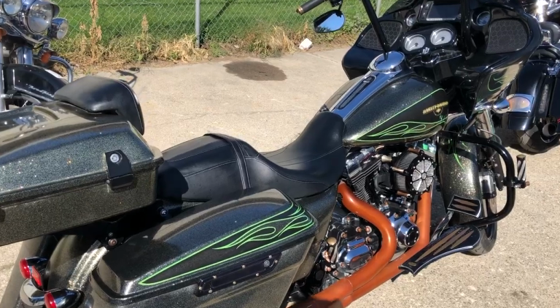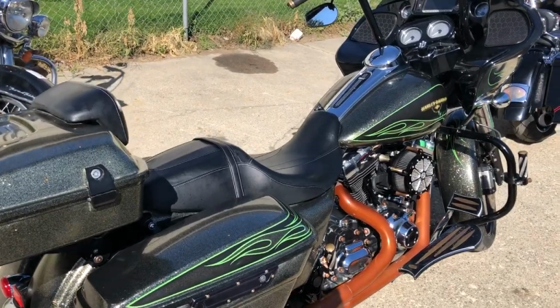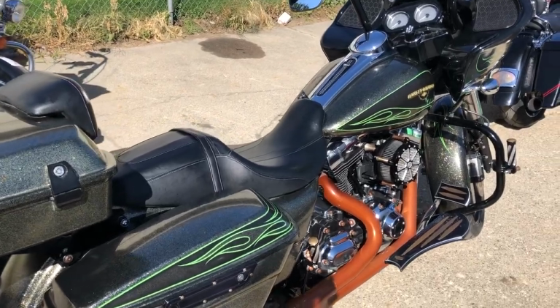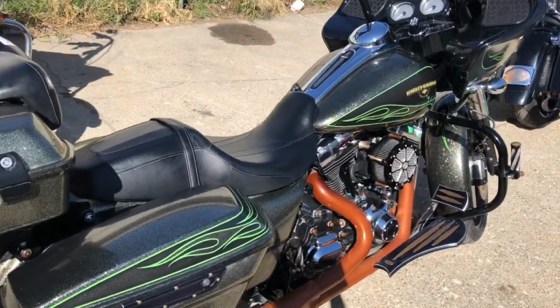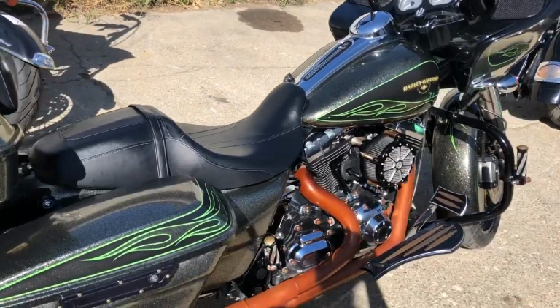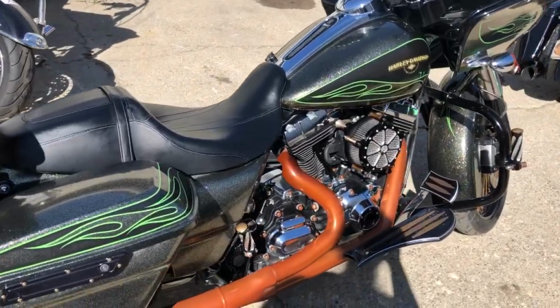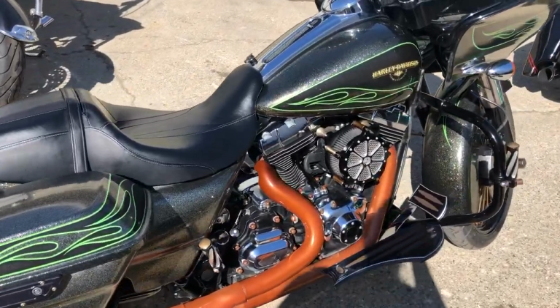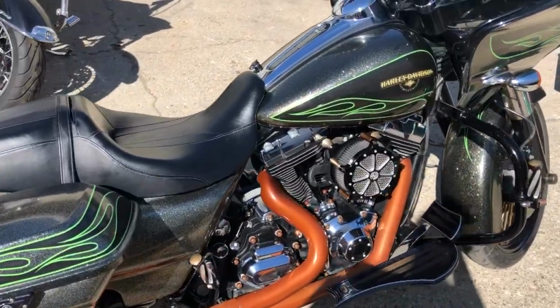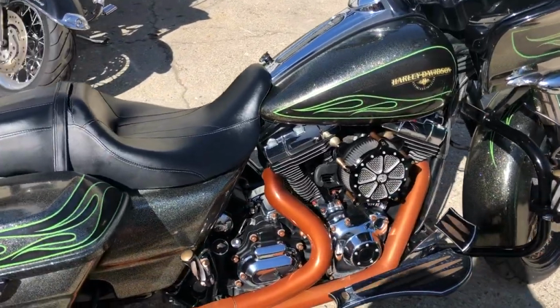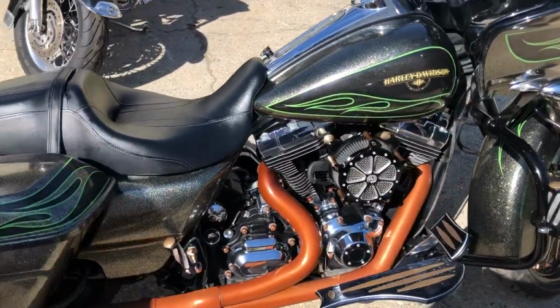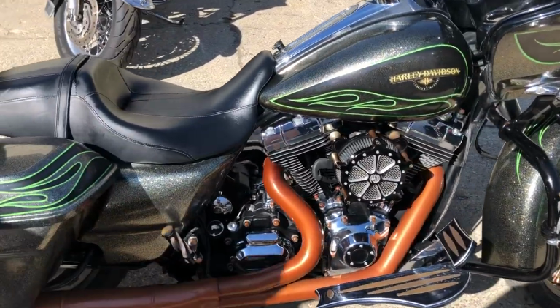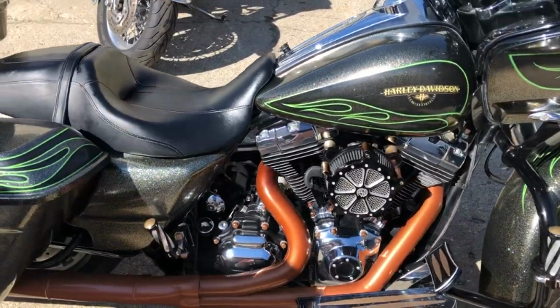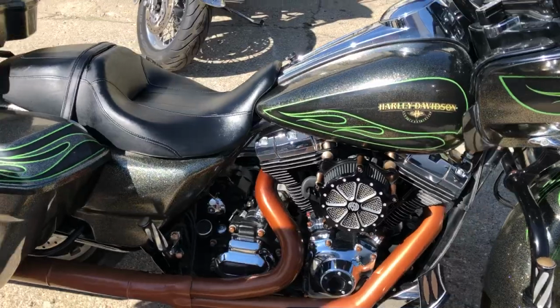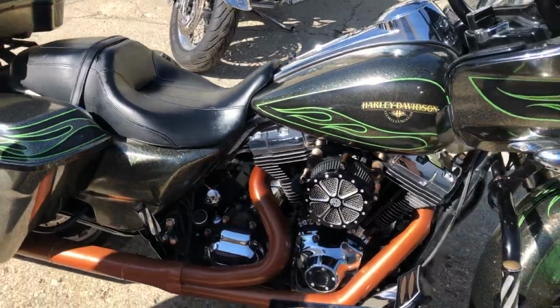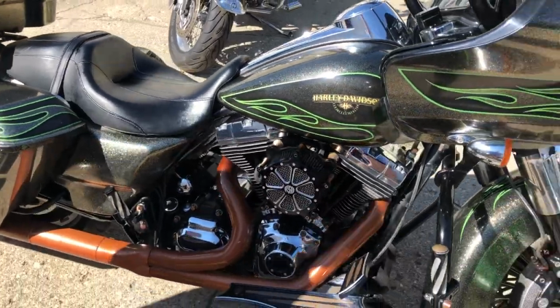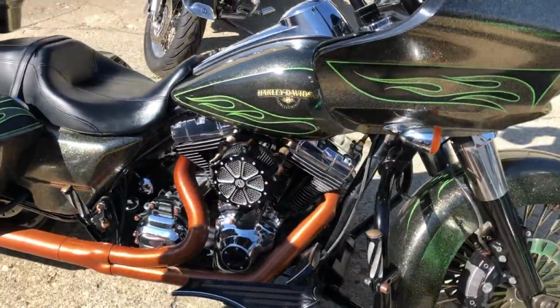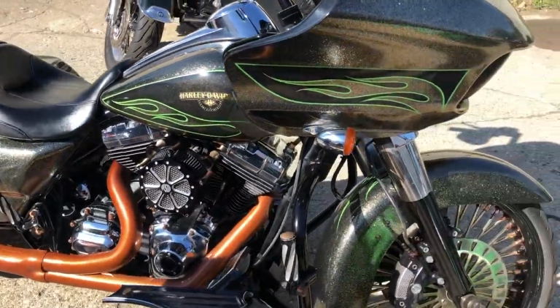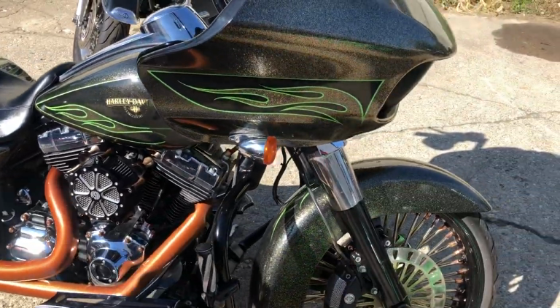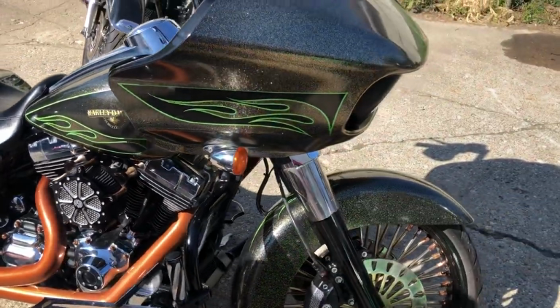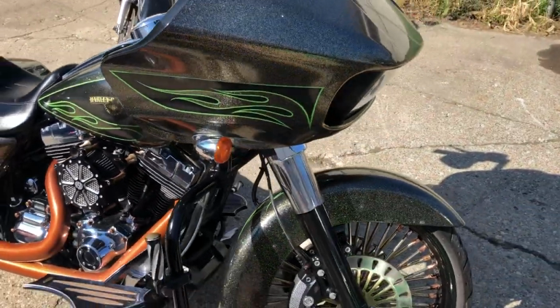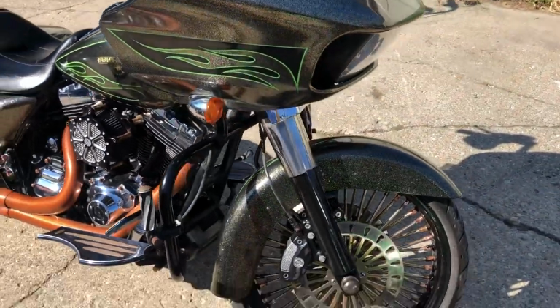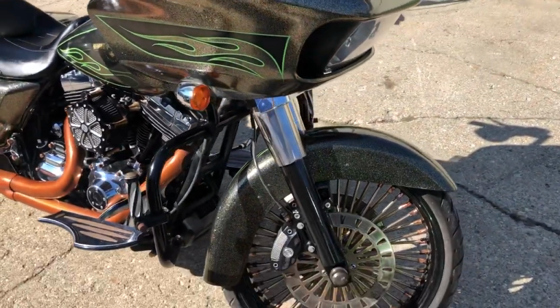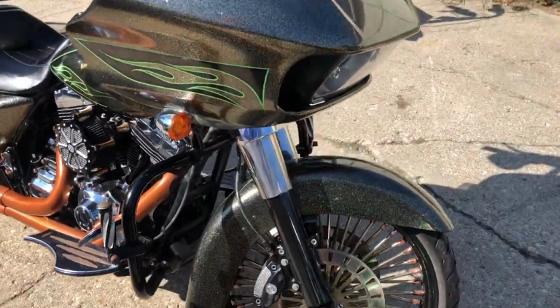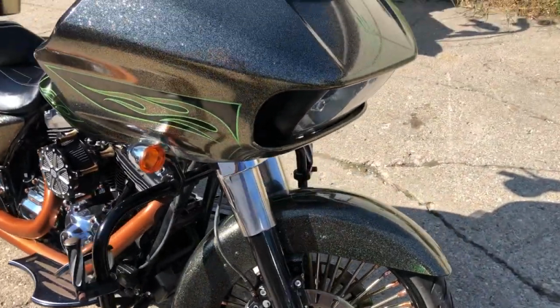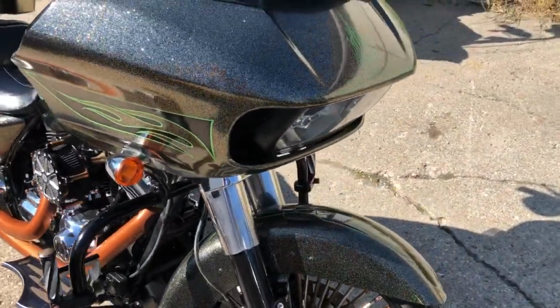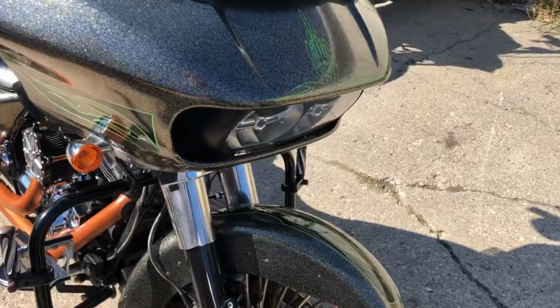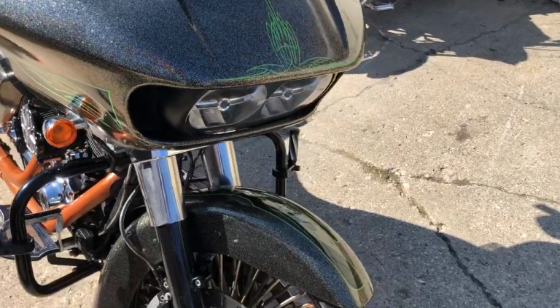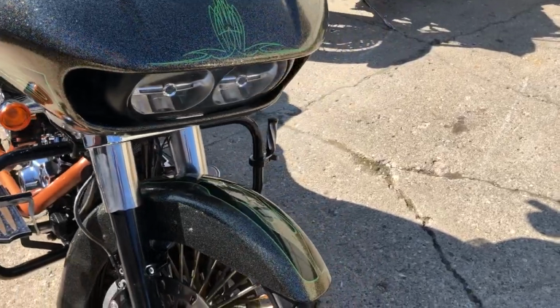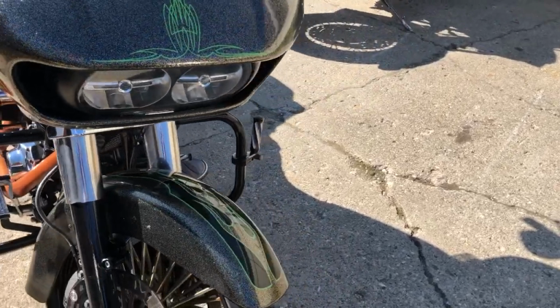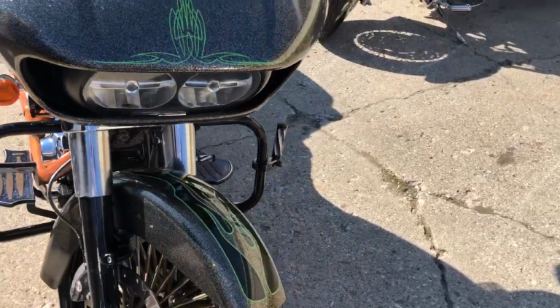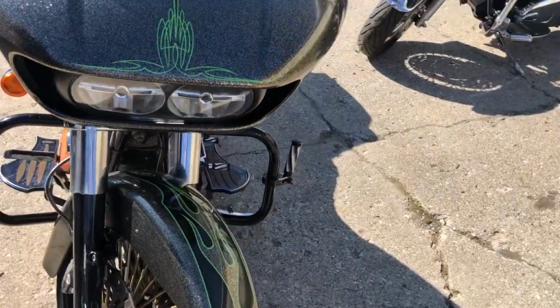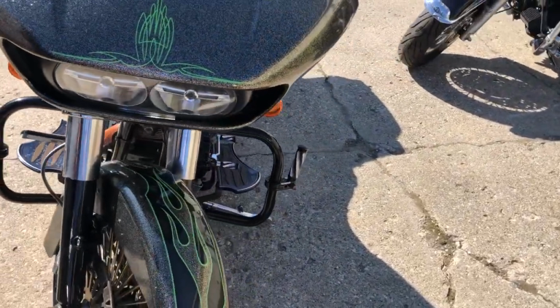Hey guys, ApprovalPowerSports.com here. Check out this Road Glide we got for sale. This is a 2016 — just a great looking bike. Over 5,000 extras, and I think it's only got 4,074 miles on it.